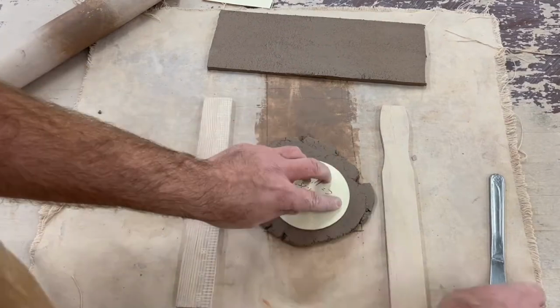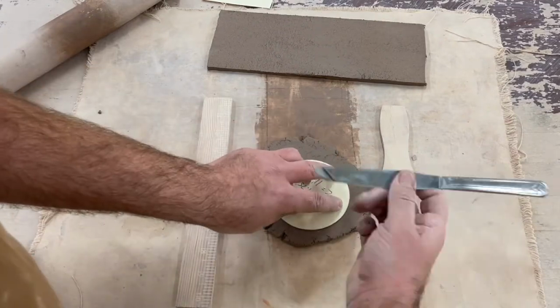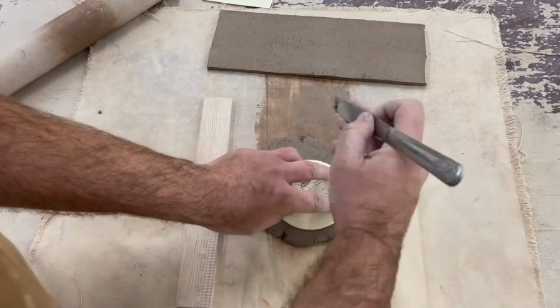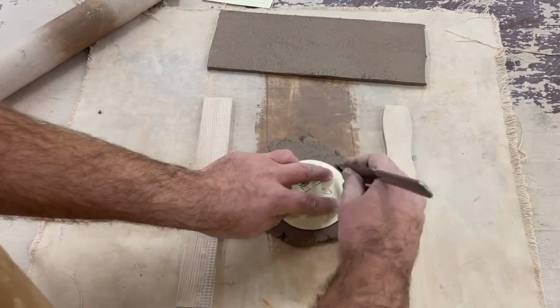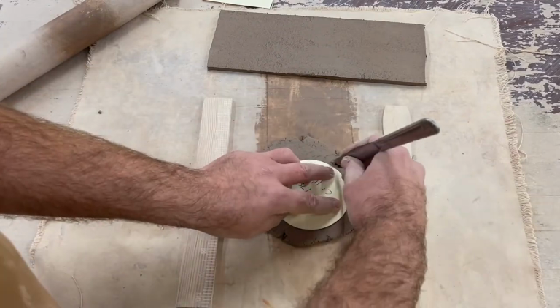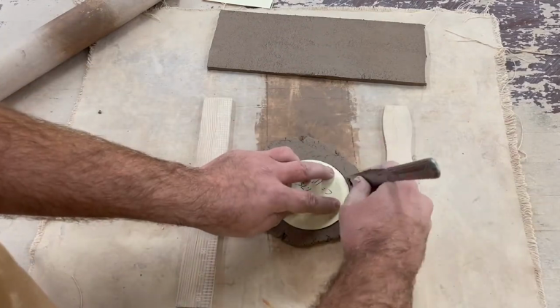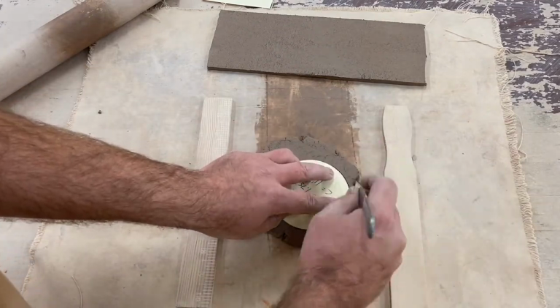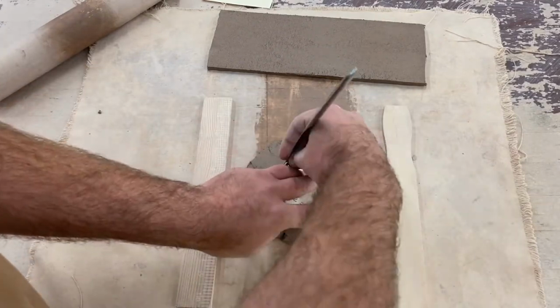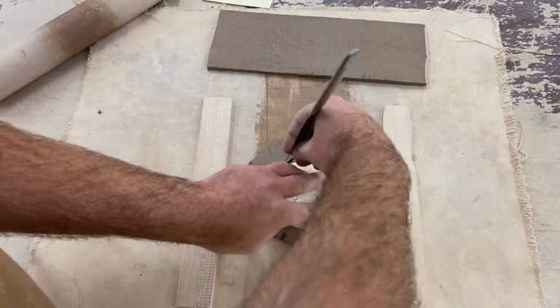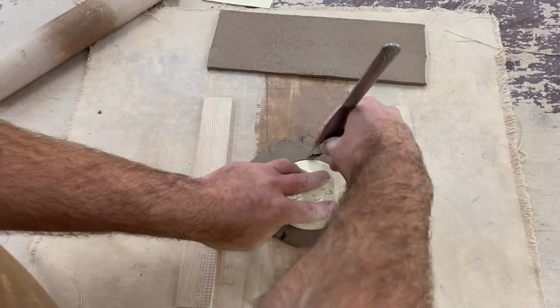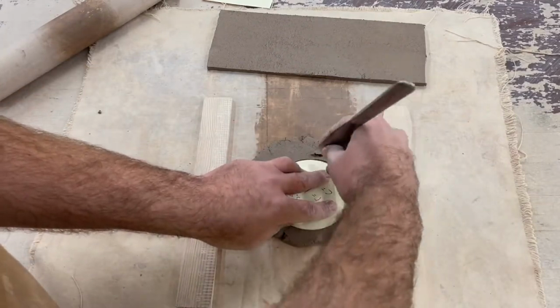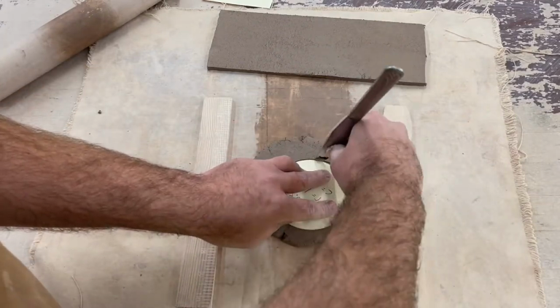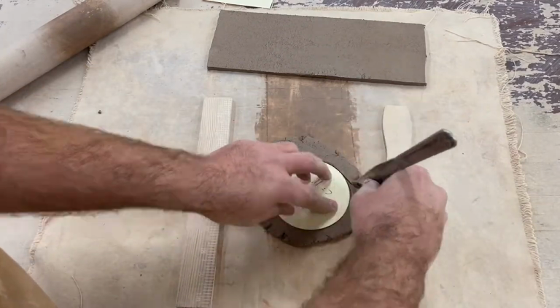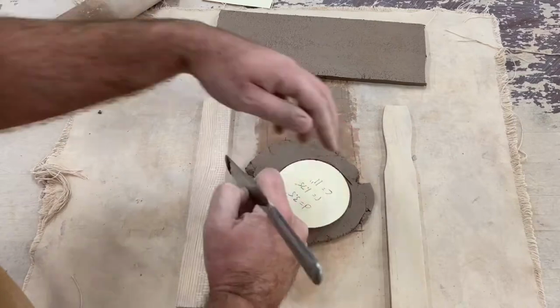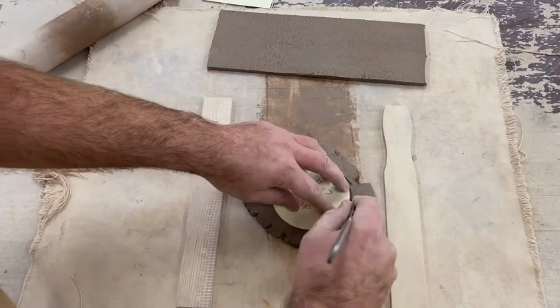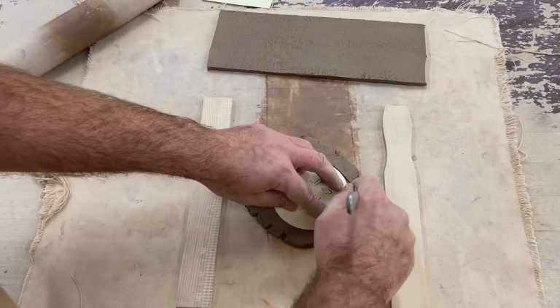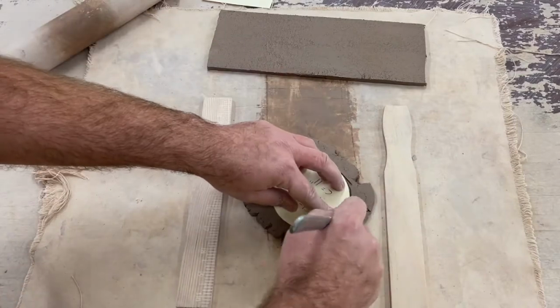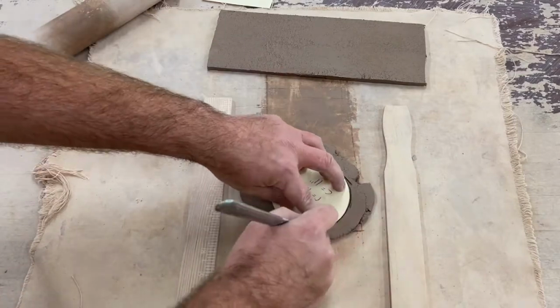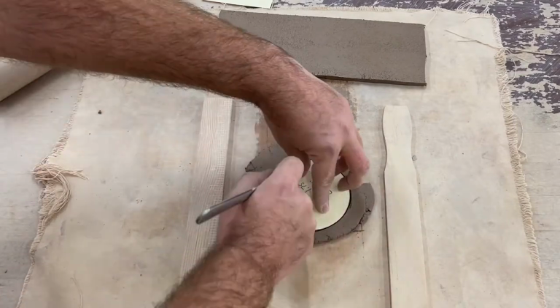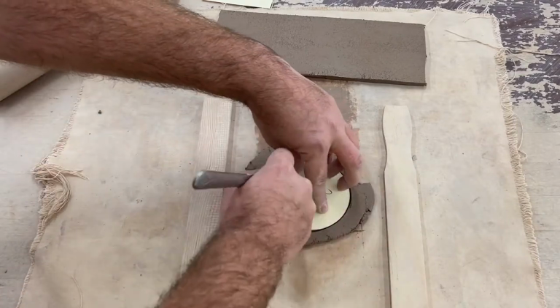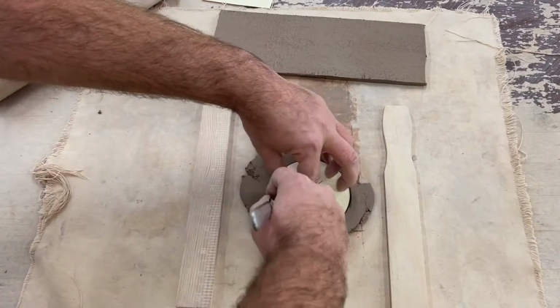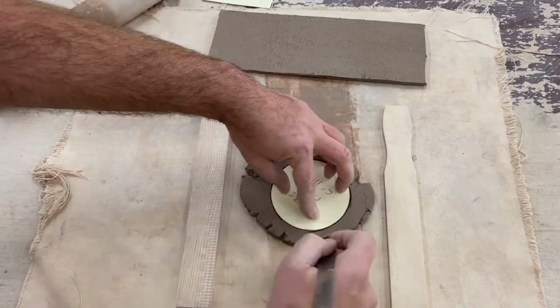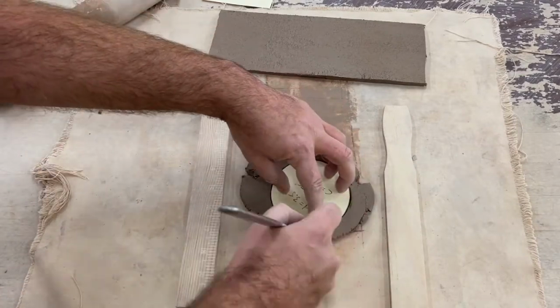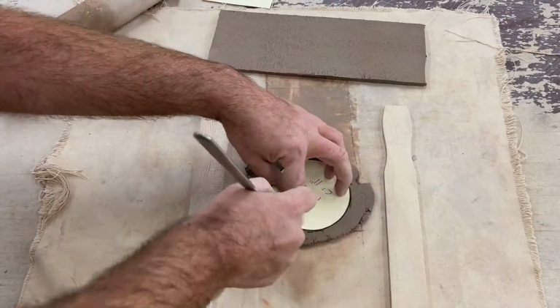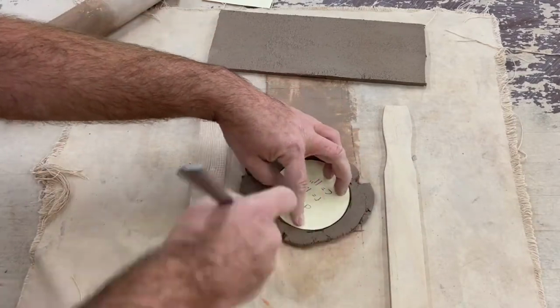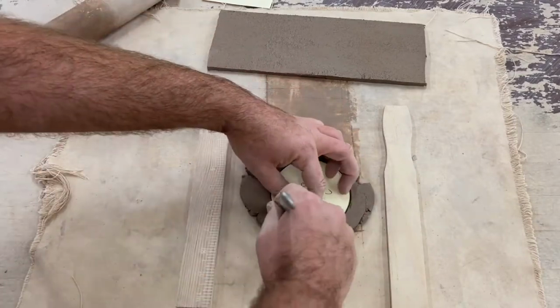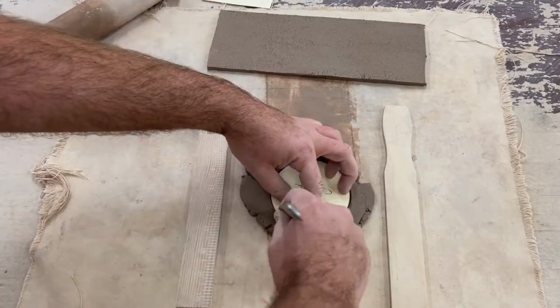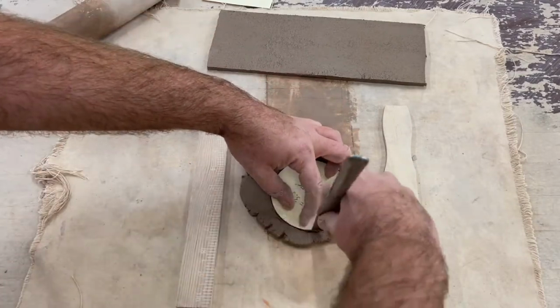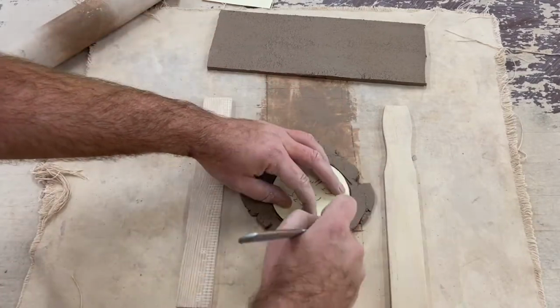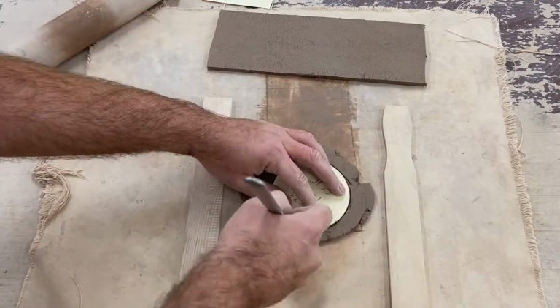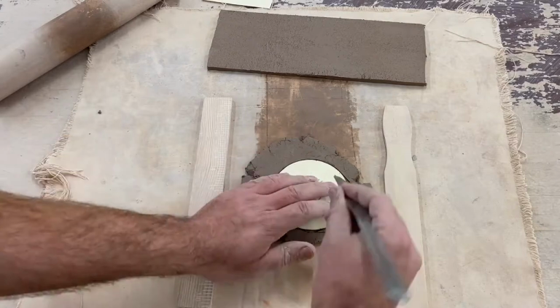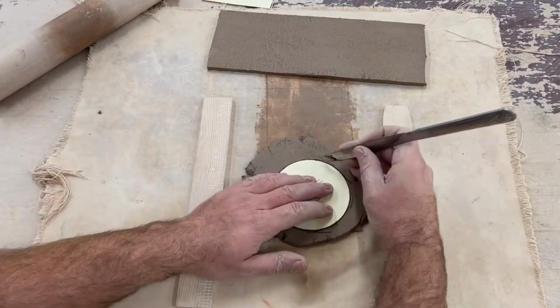Now we're gonna trace and cut a round template with a circumference of 11 inches to match our mug. This will serve as the bottom.